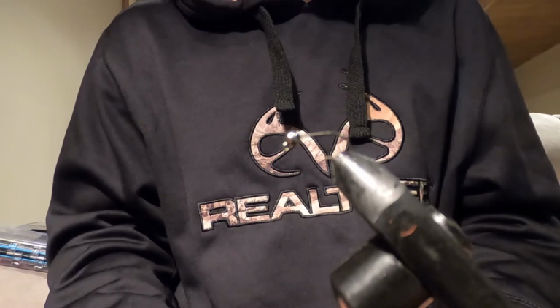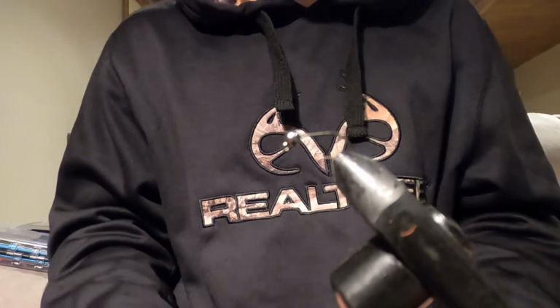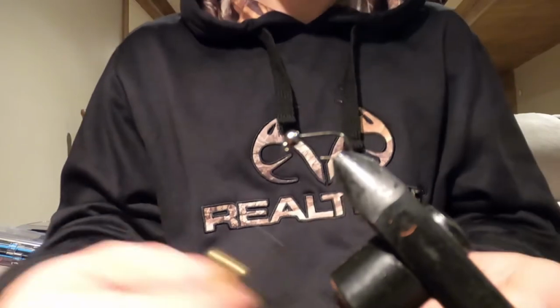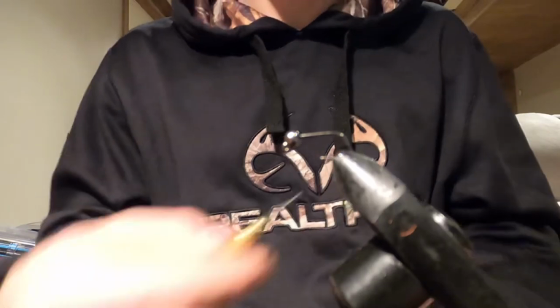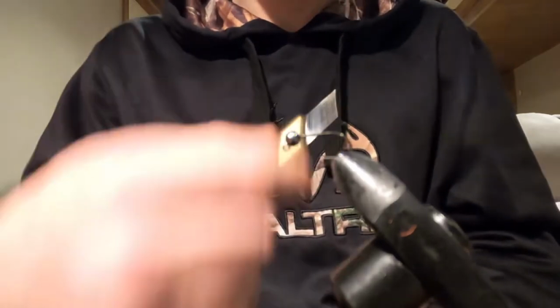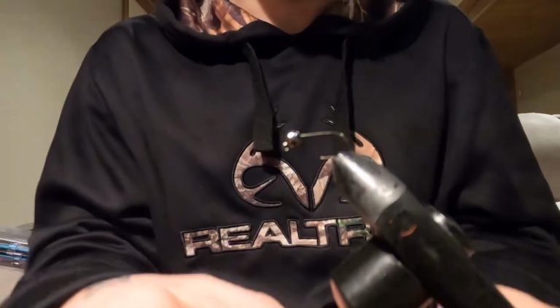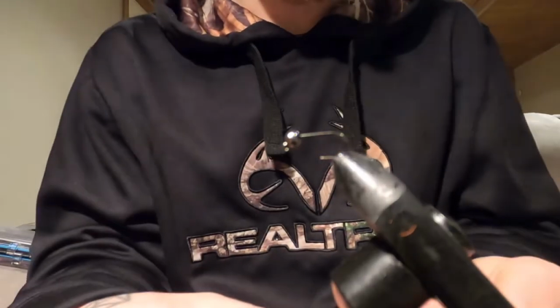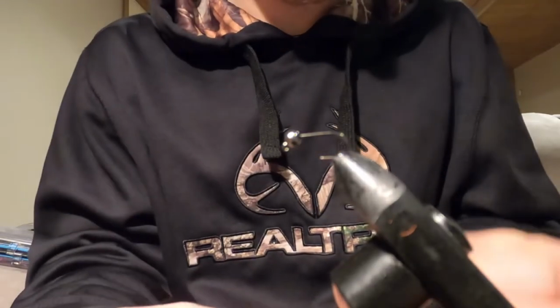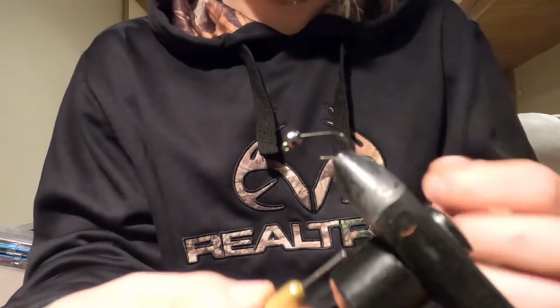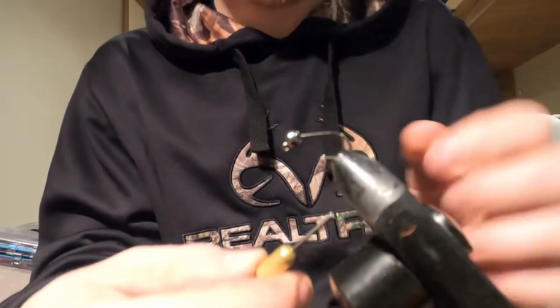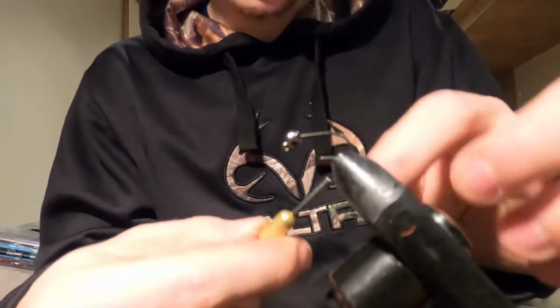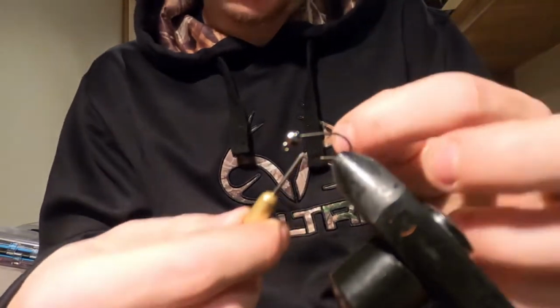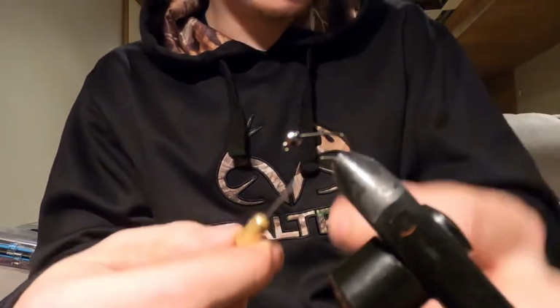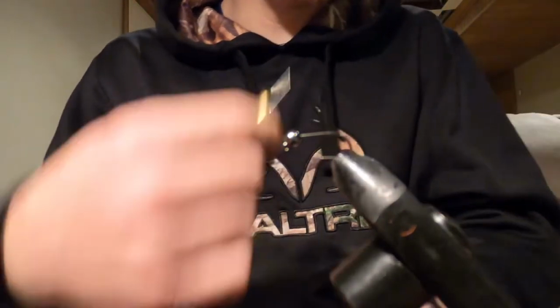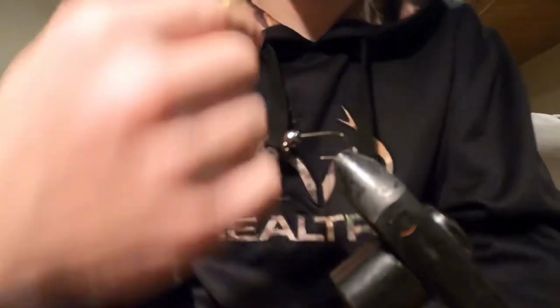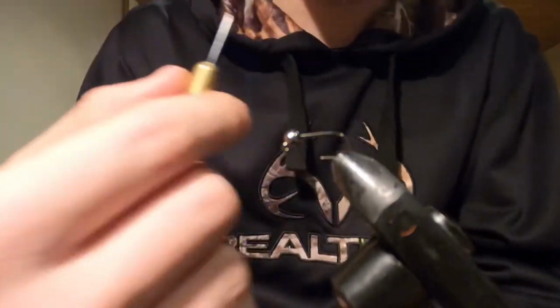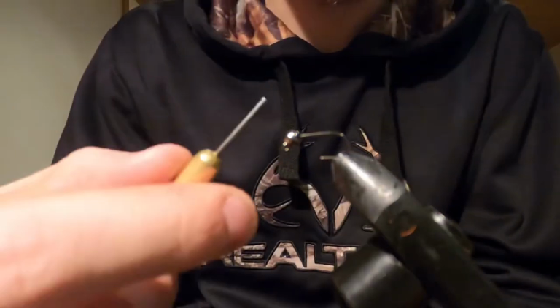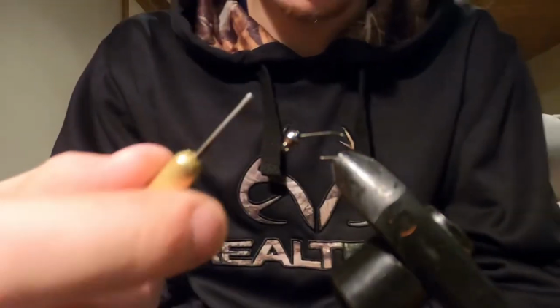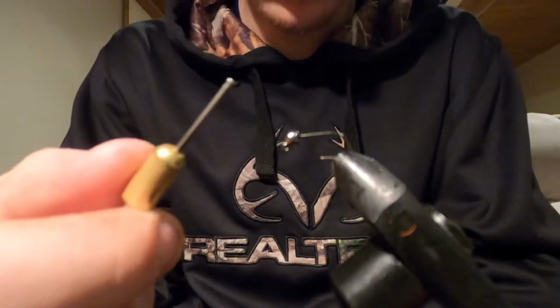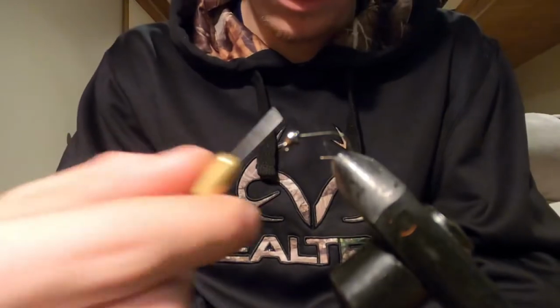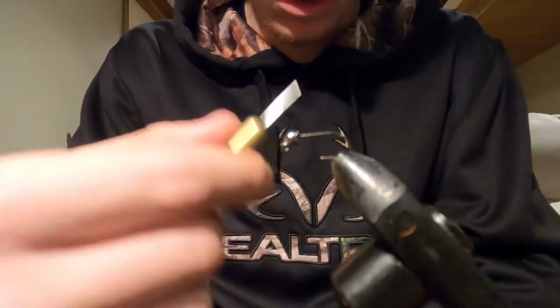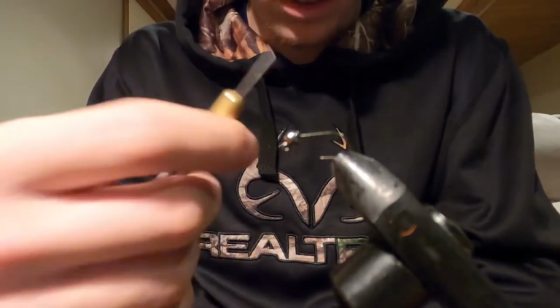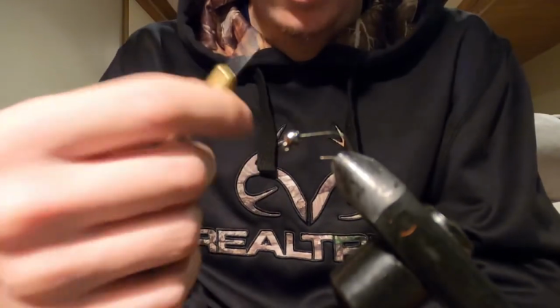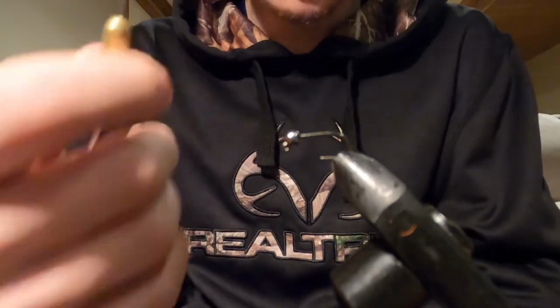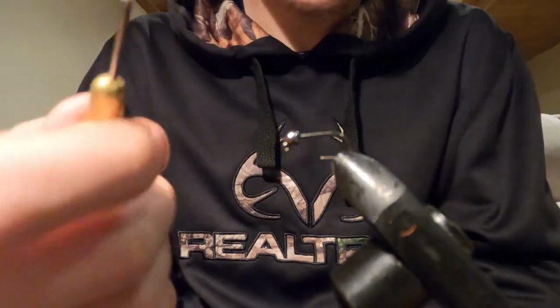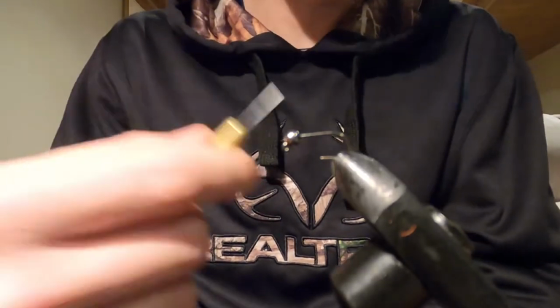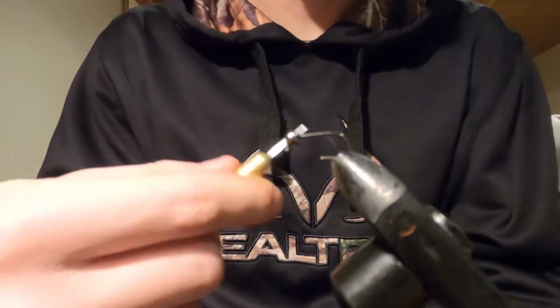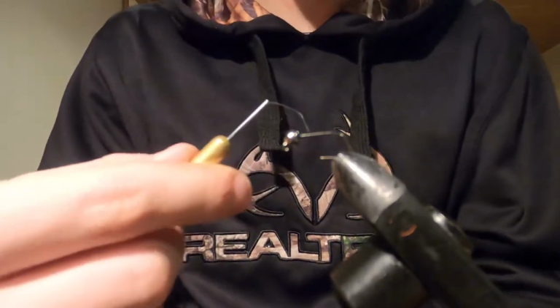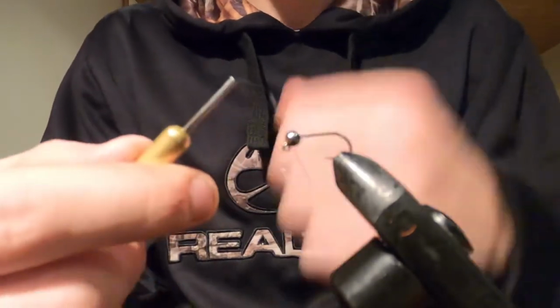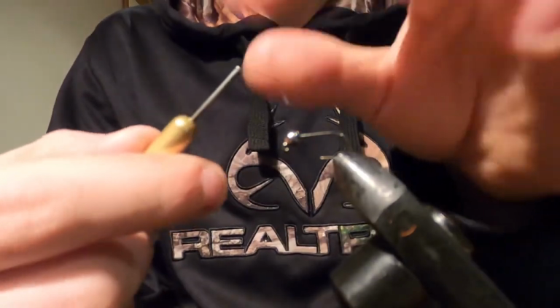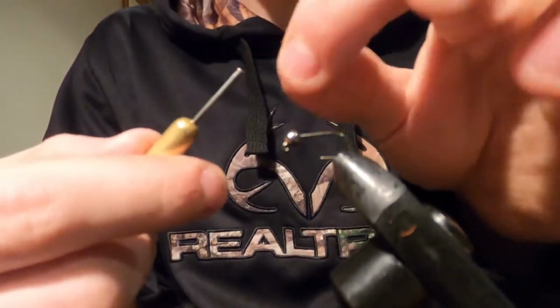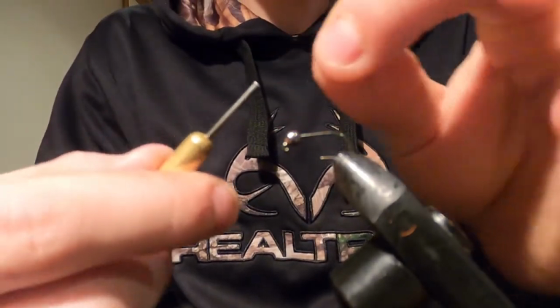Hey guys, thanks for tuning in to Life on the Fly. Today I'm going to be teaching you how to tie a Euro Nymph — it's also called the Green Pheasant Tail Jig Nymph.